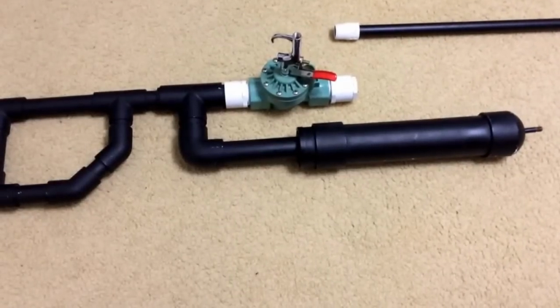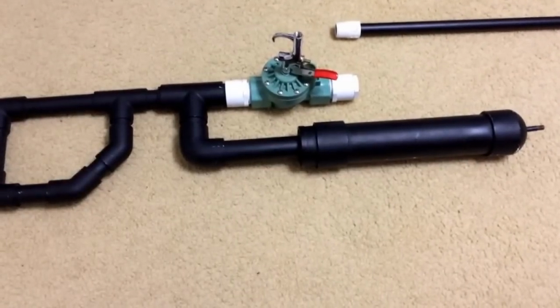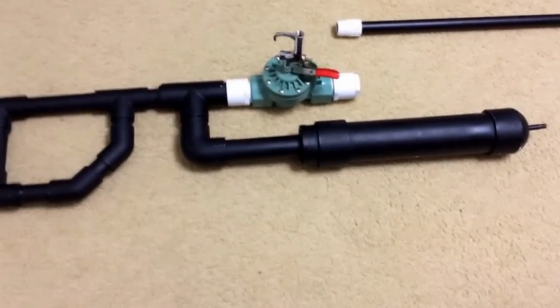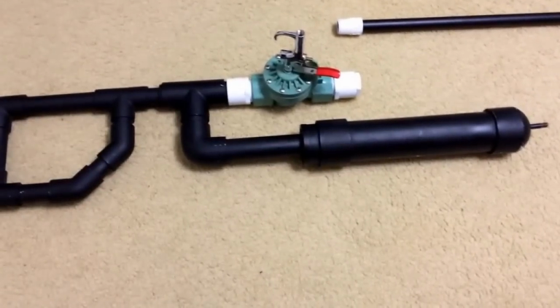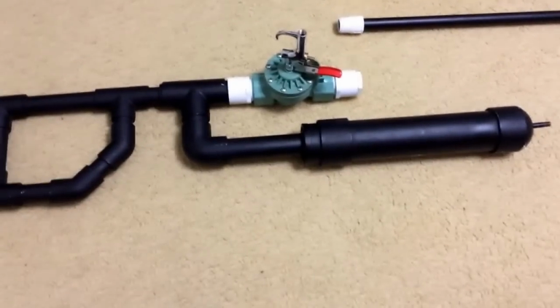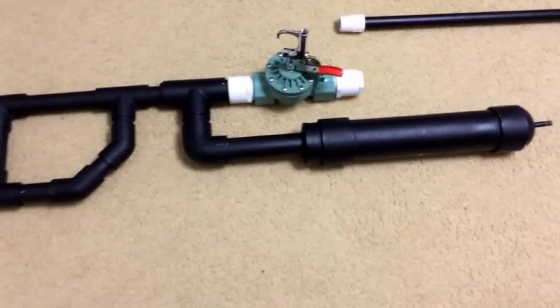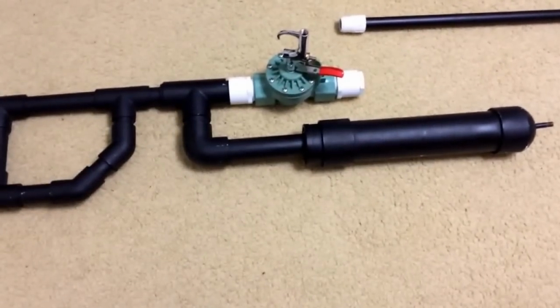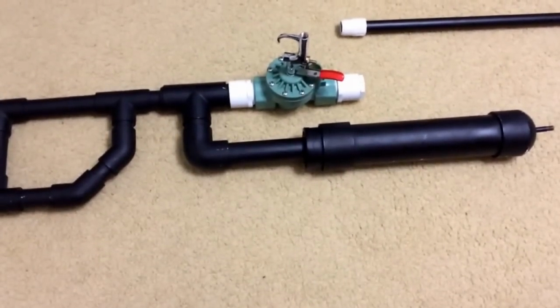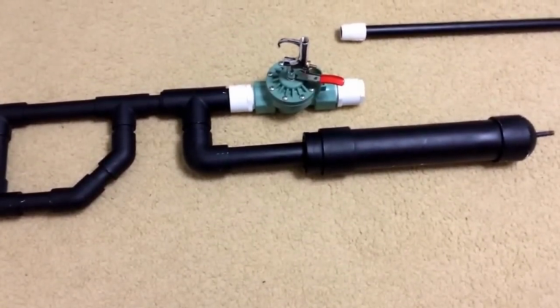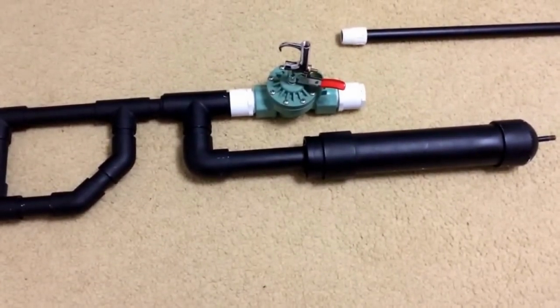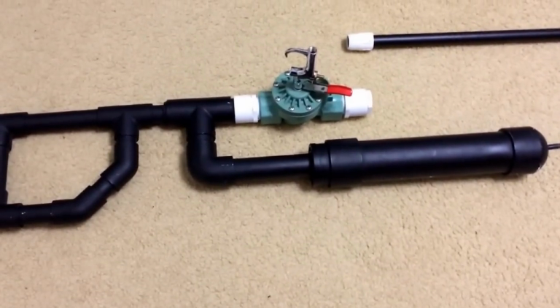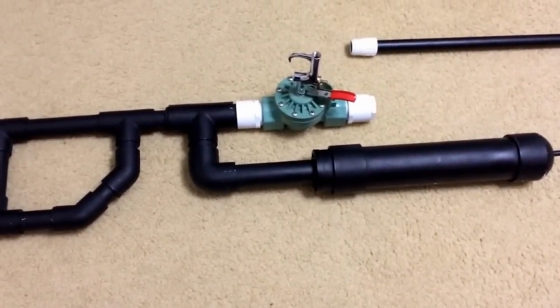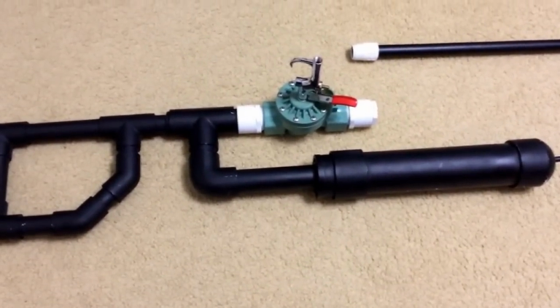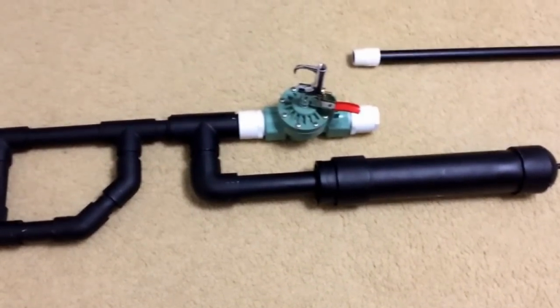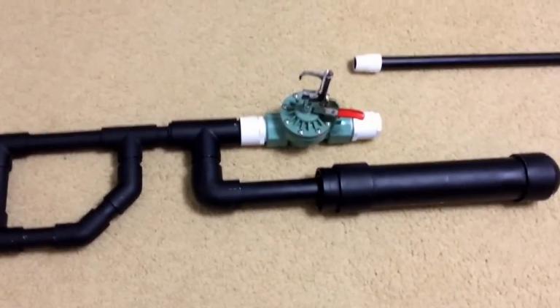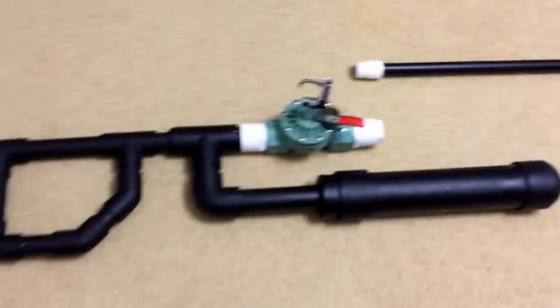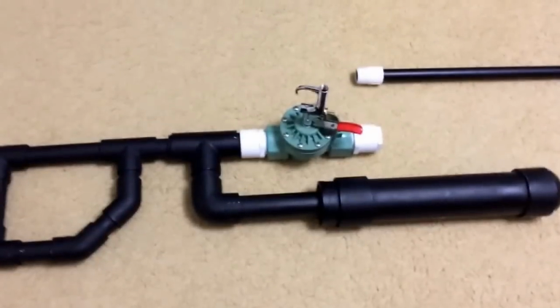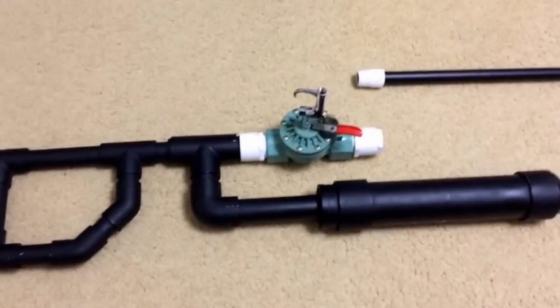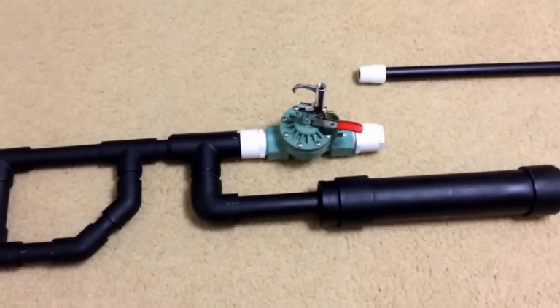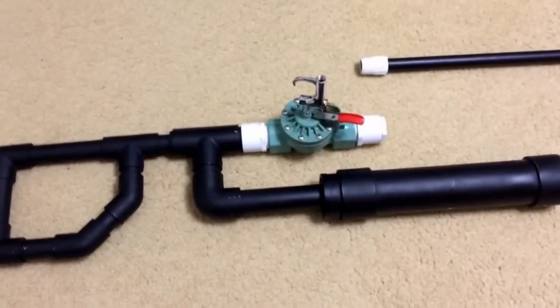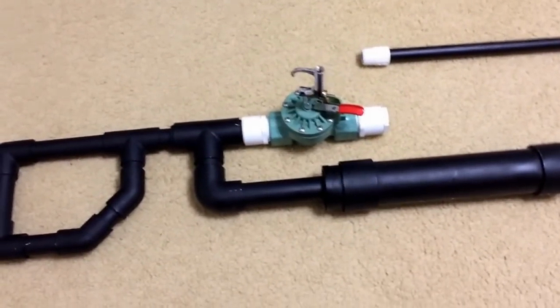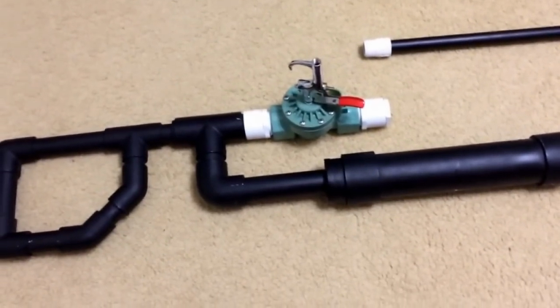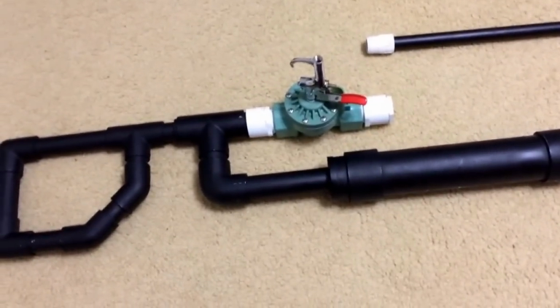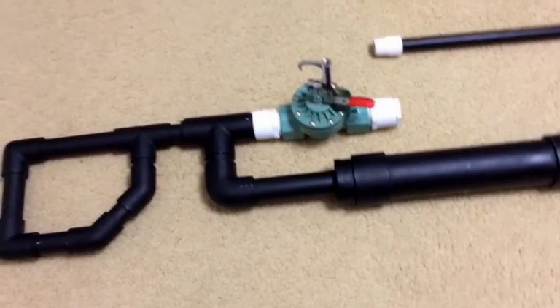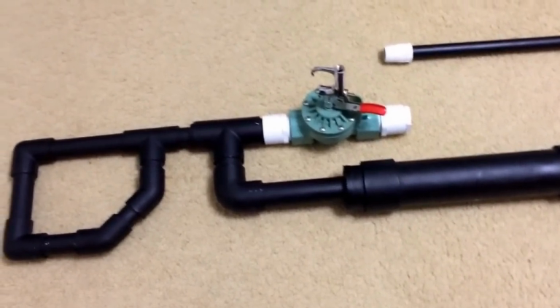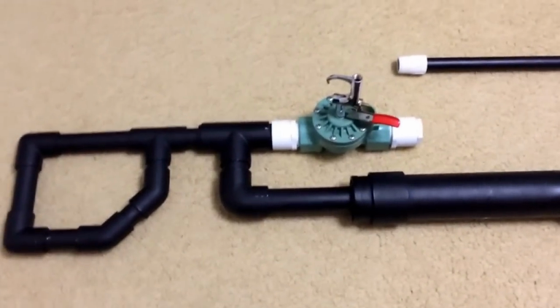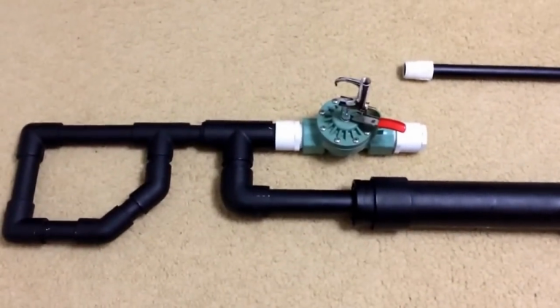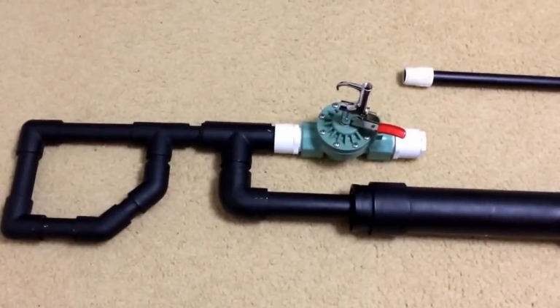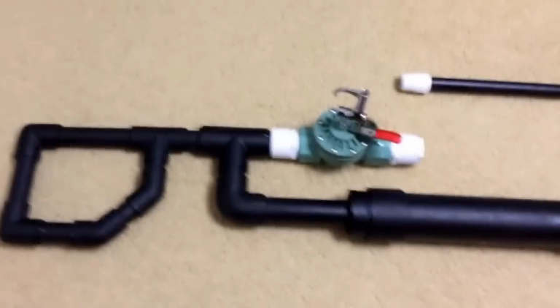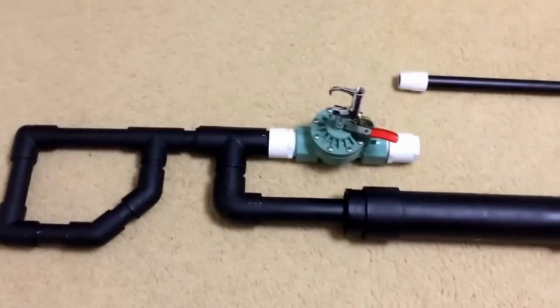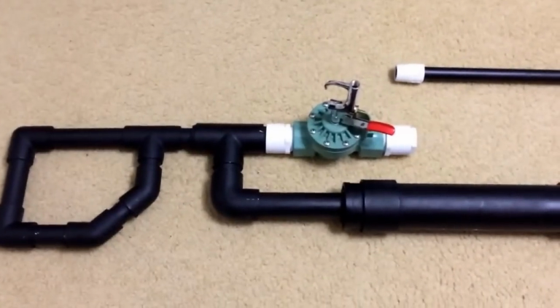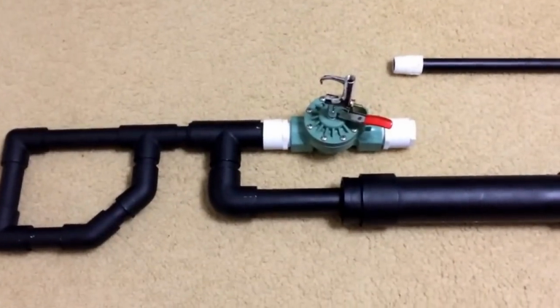Hello and welcome. In this video I will give you sort of an outline of how to make this thing. A lot of you guys have requested this video and I hope you enjoy.